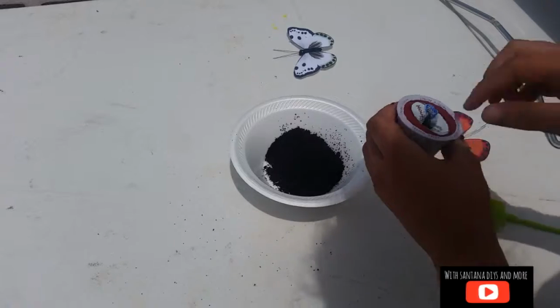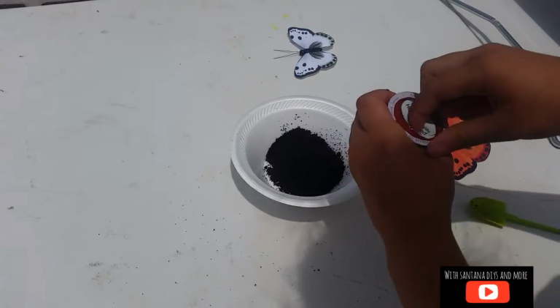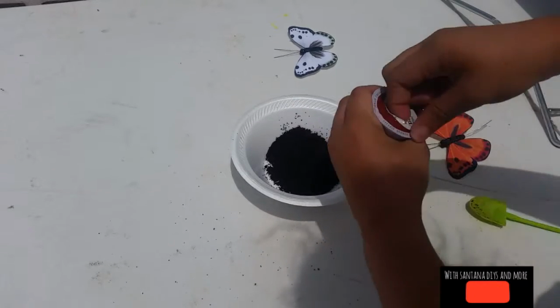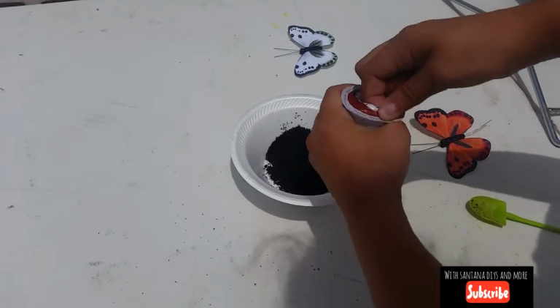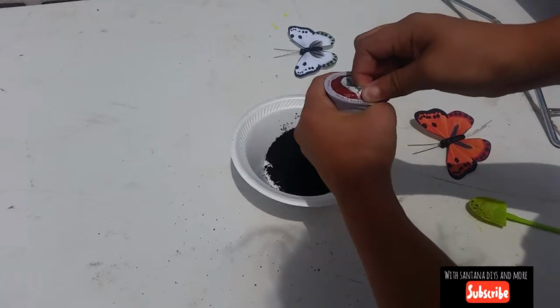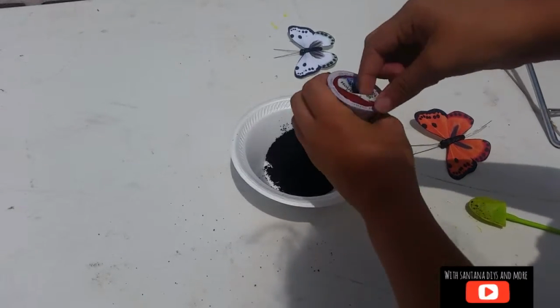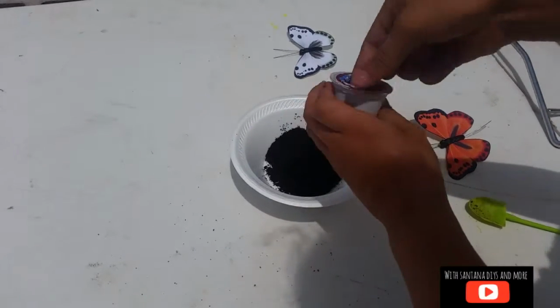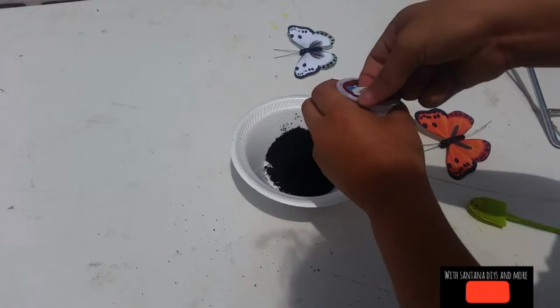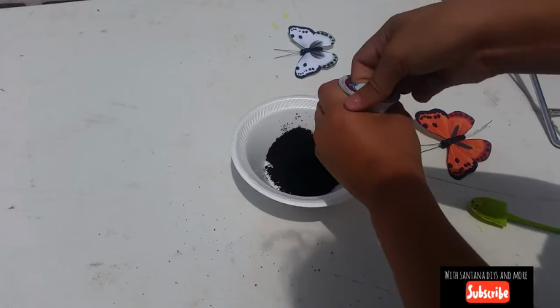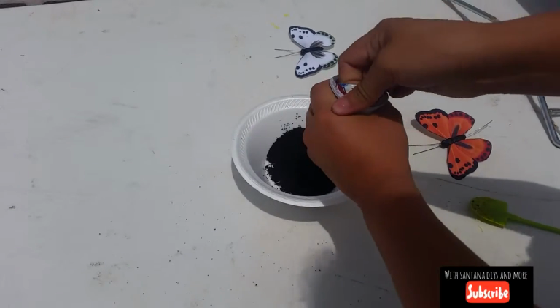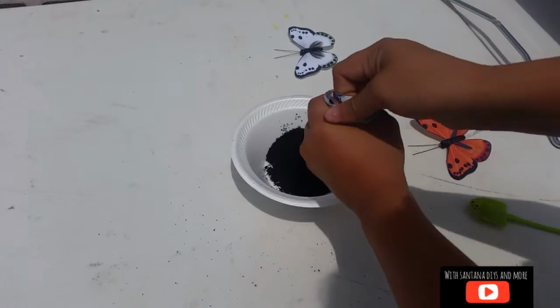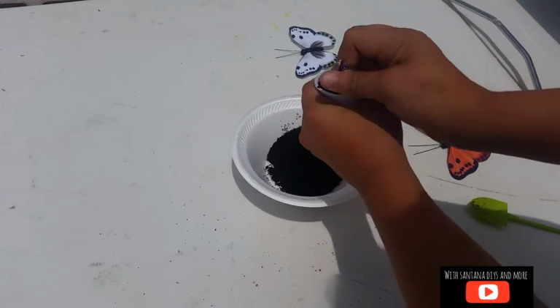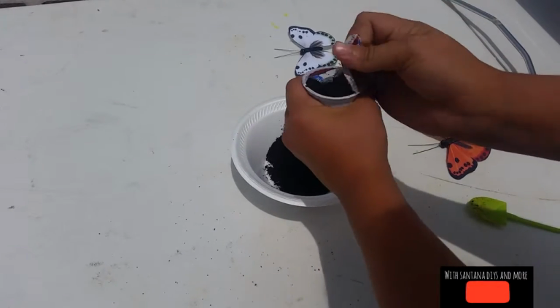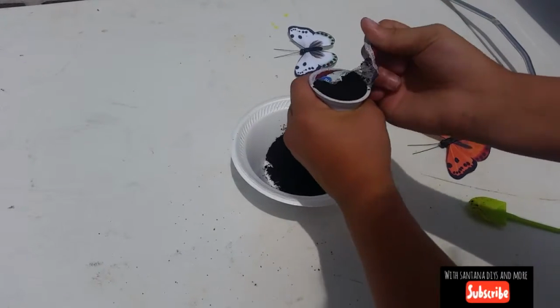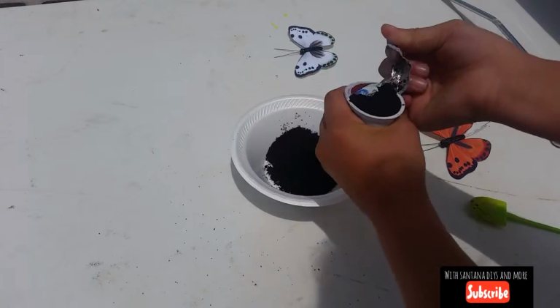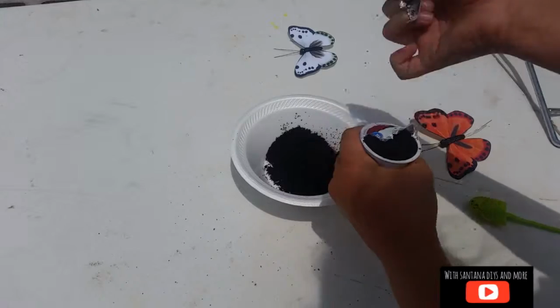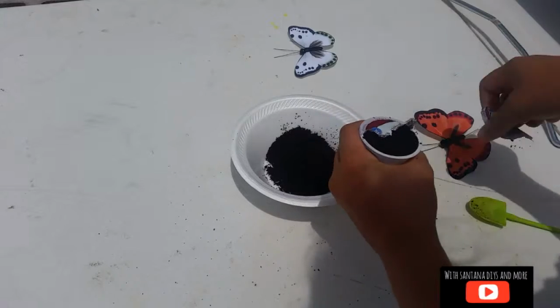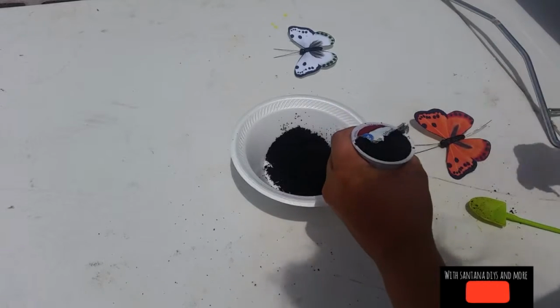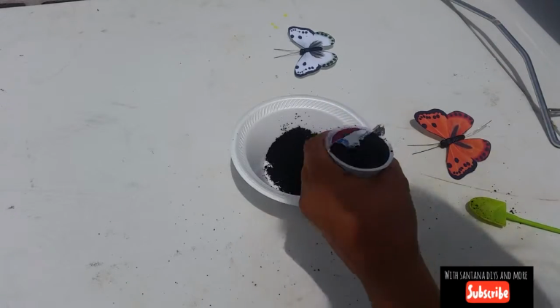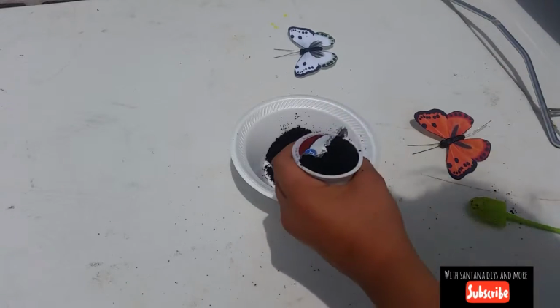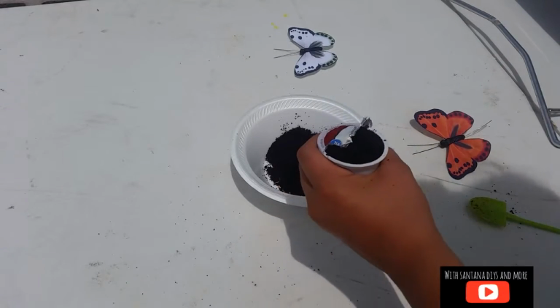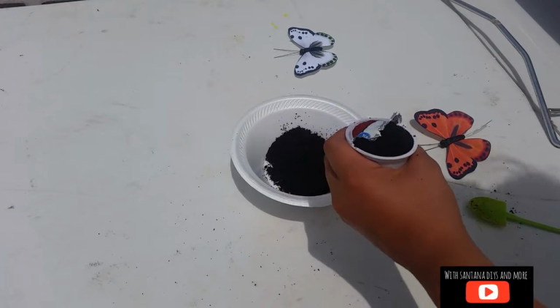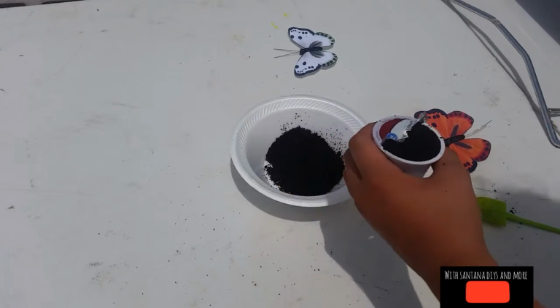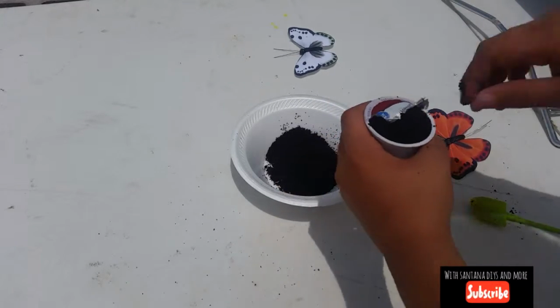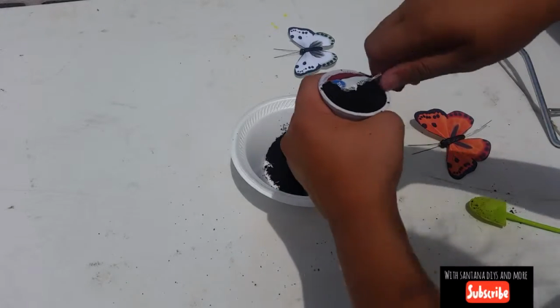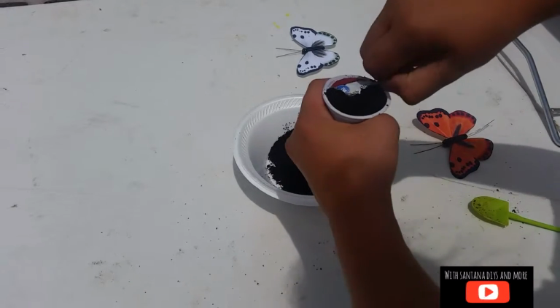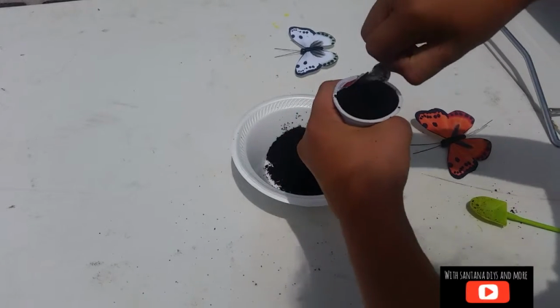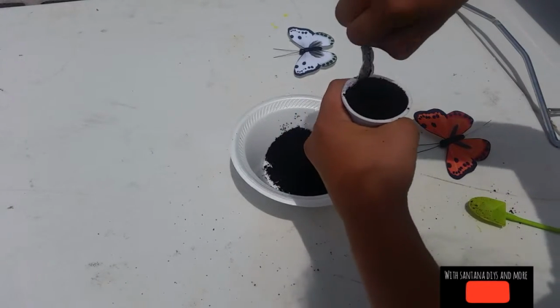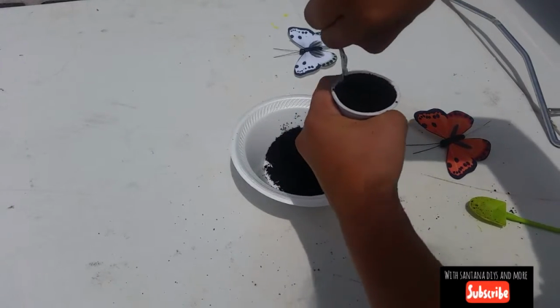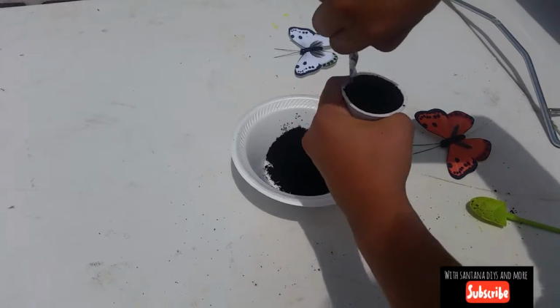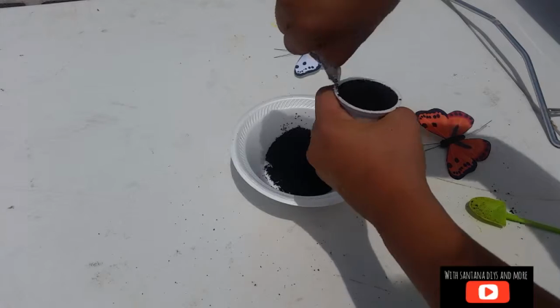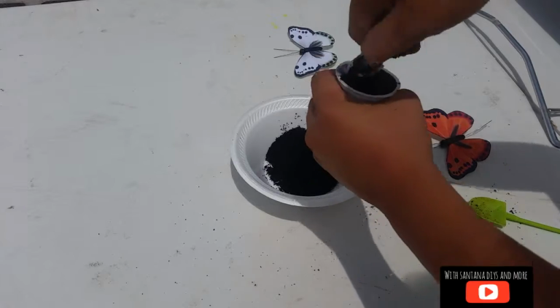What I like to do is put it in Tupperware — you can do whatever you want with it. Just make sure that if it tips over, it doesn't make a mess.